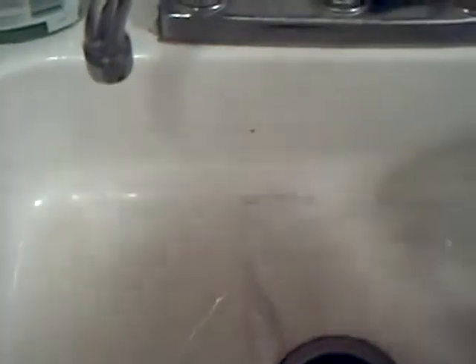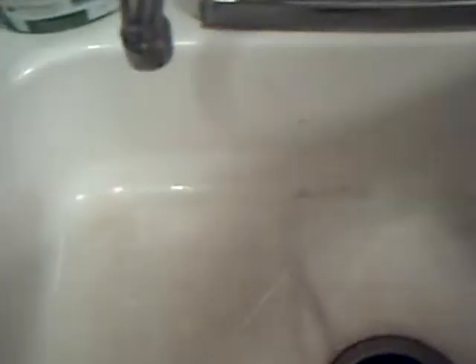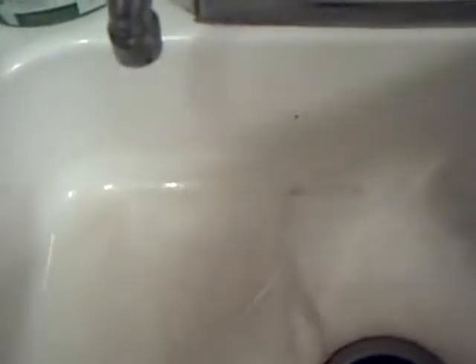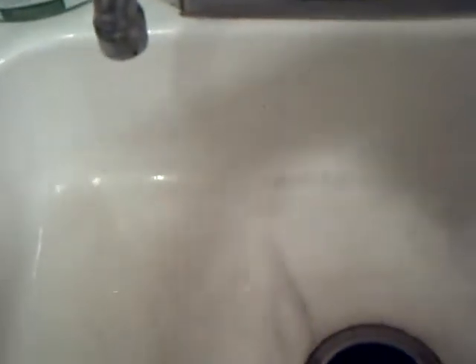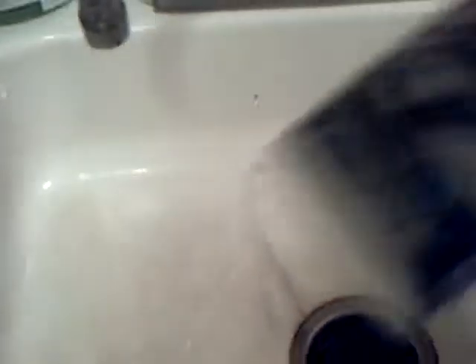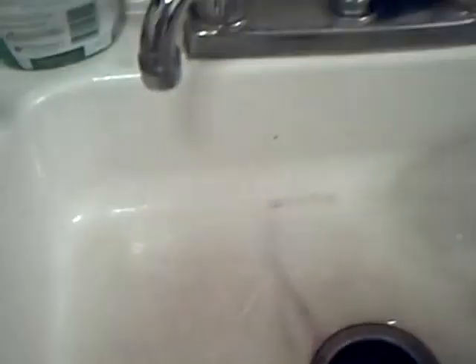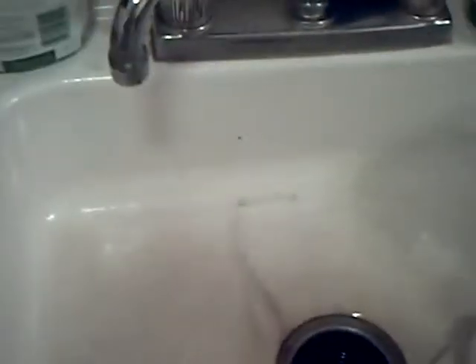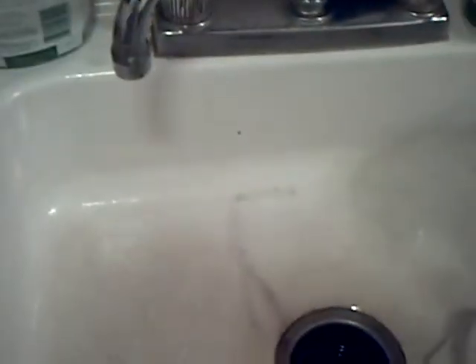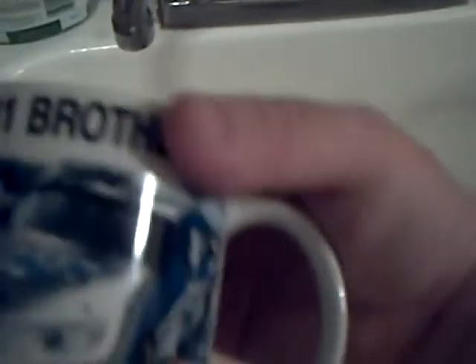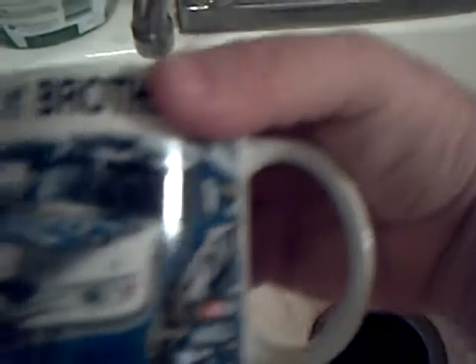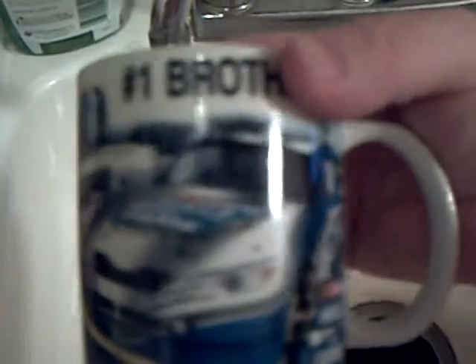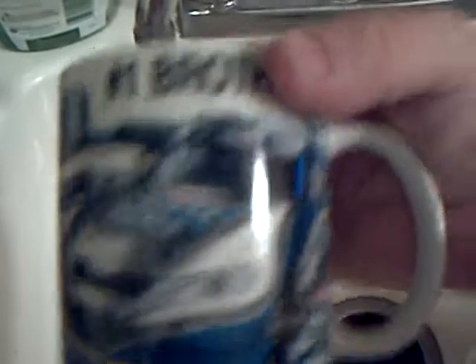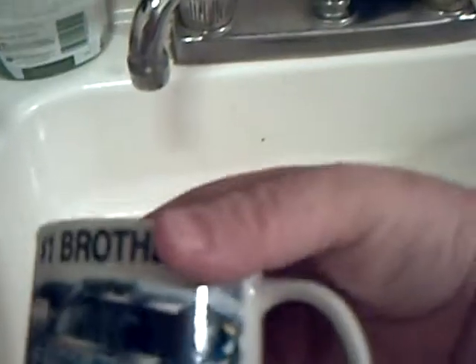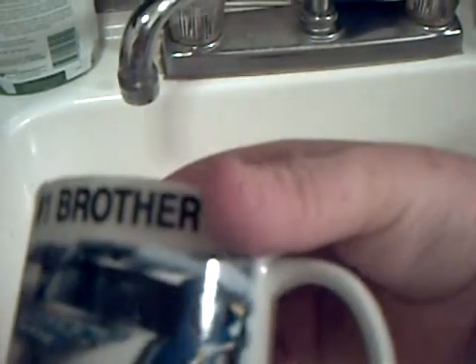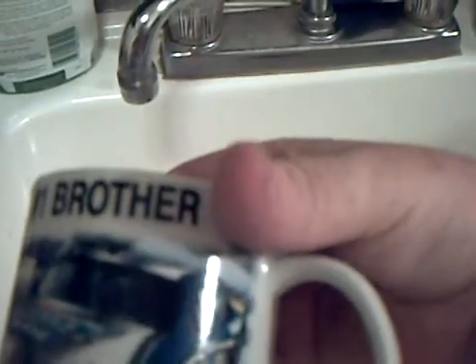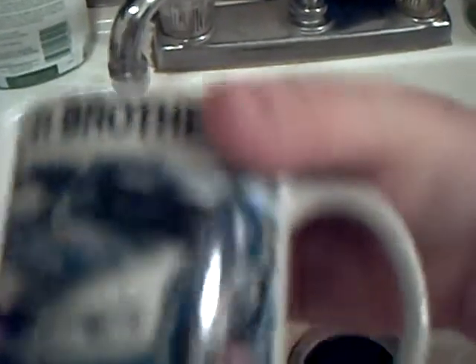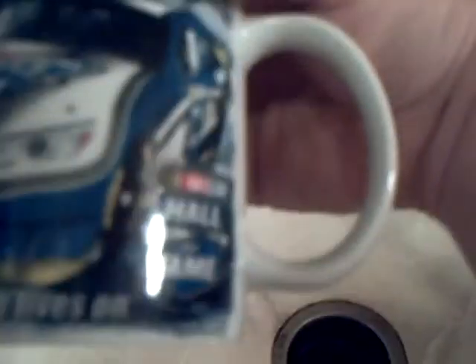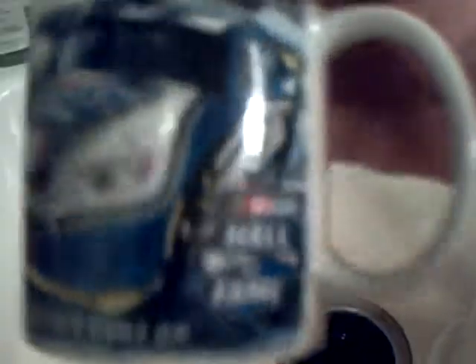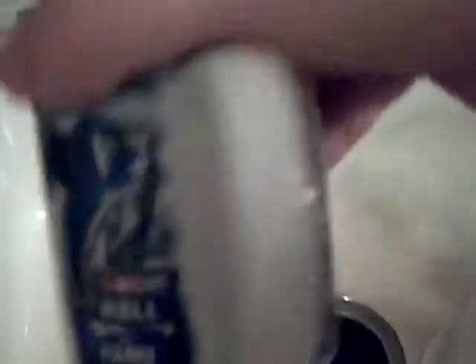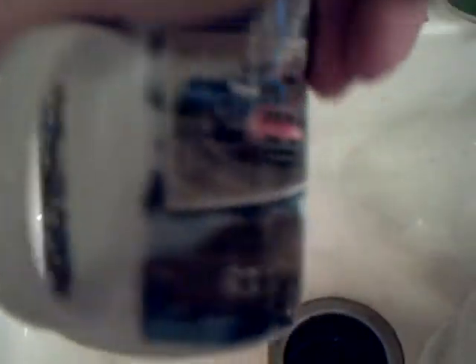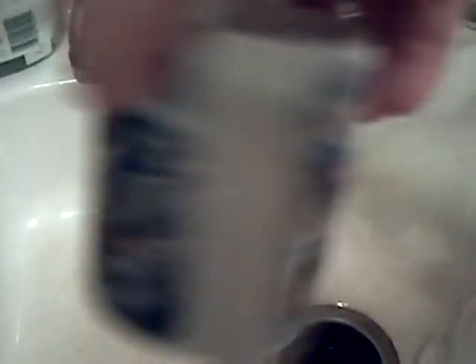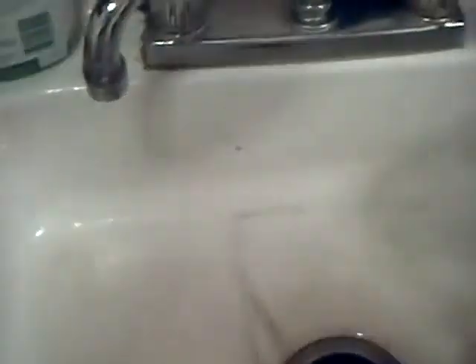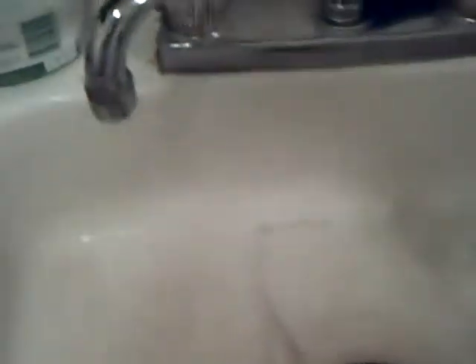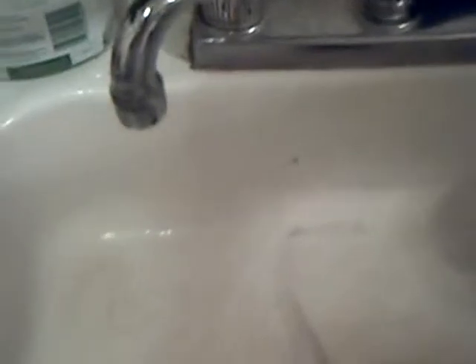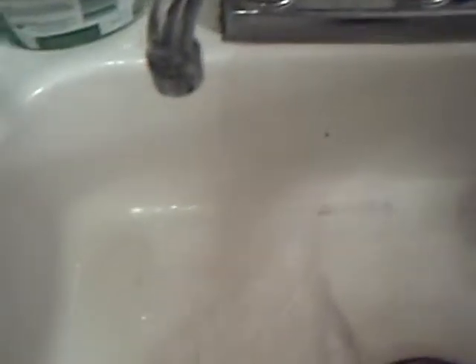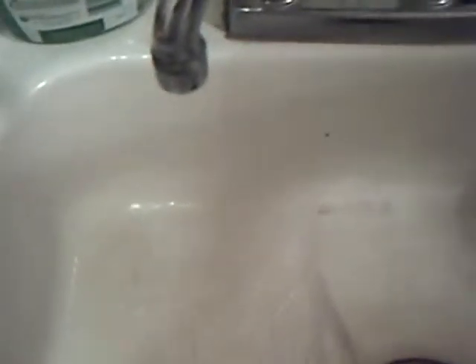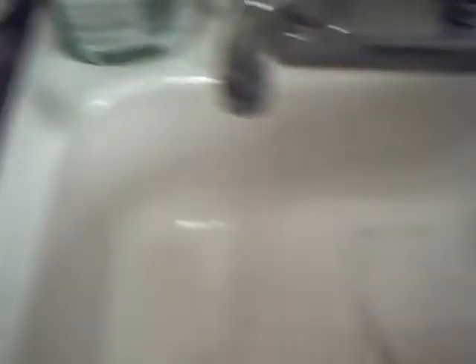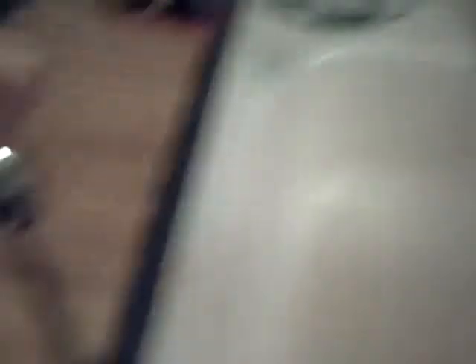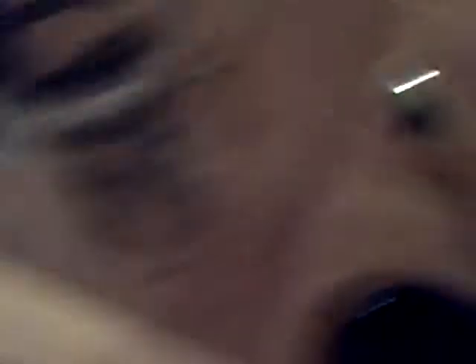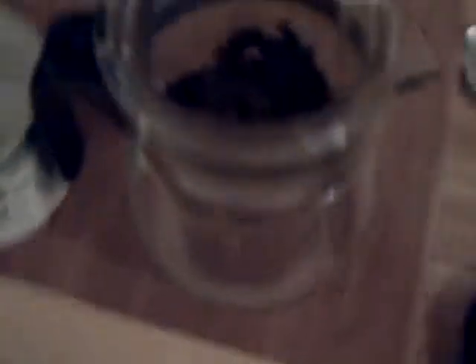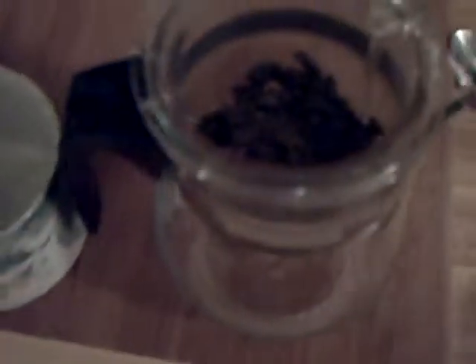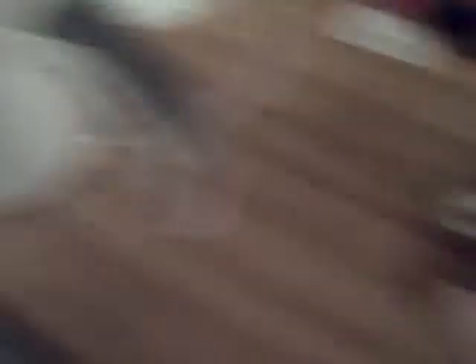My baby sister got me this one. That's me — I'm the number one brother. She got me this one for my Christmas gift, so that's what I have if I go in late.